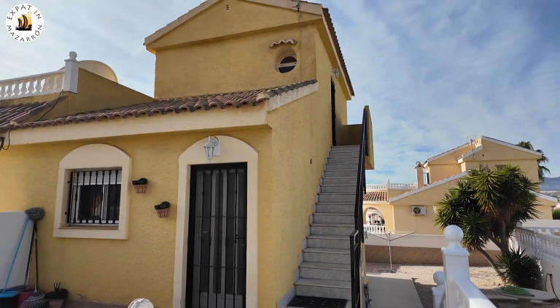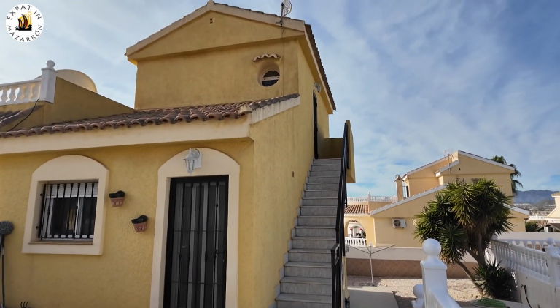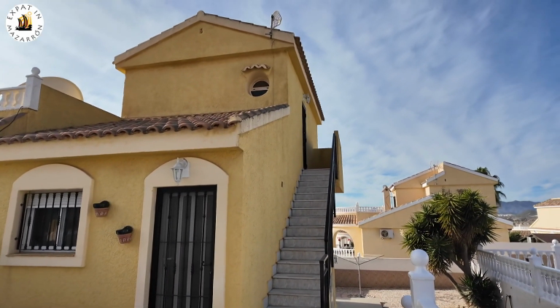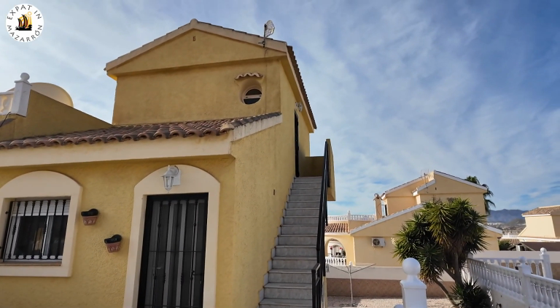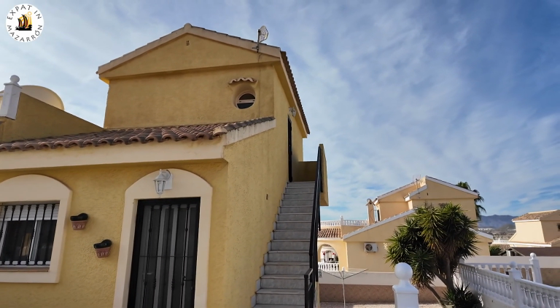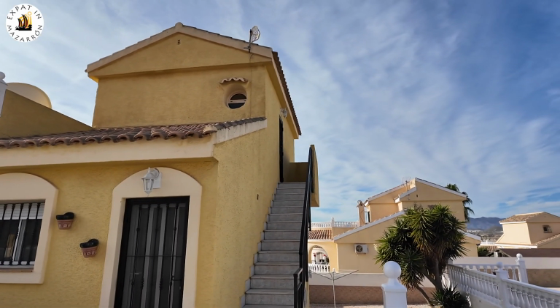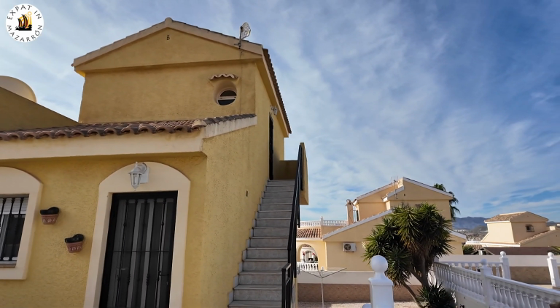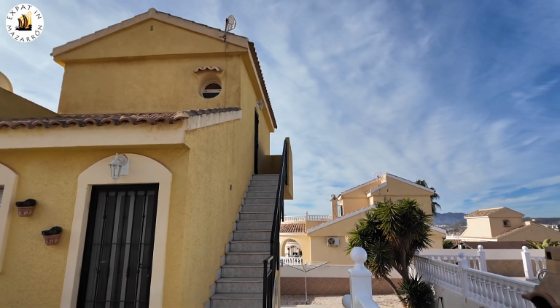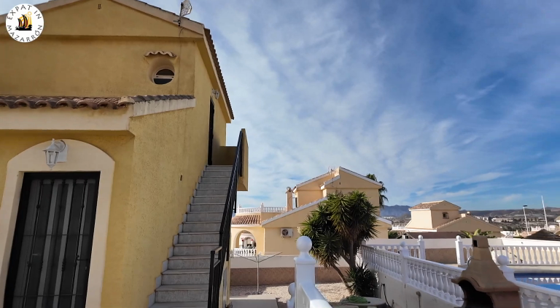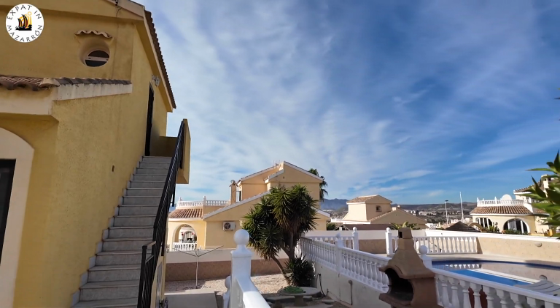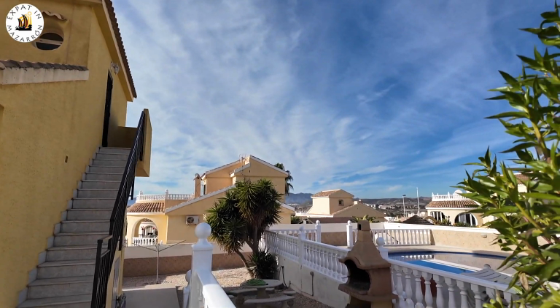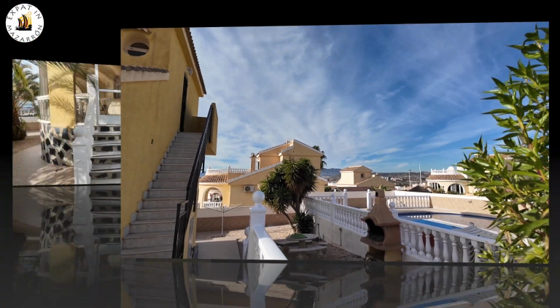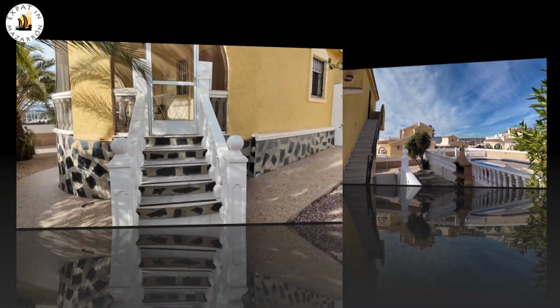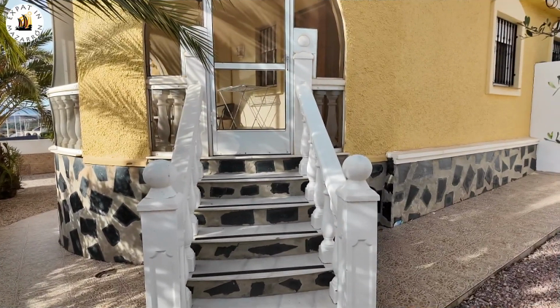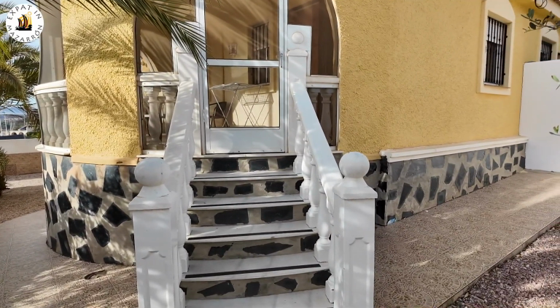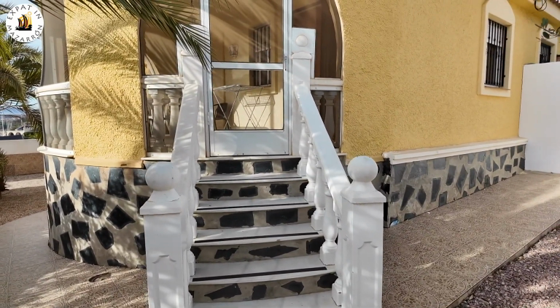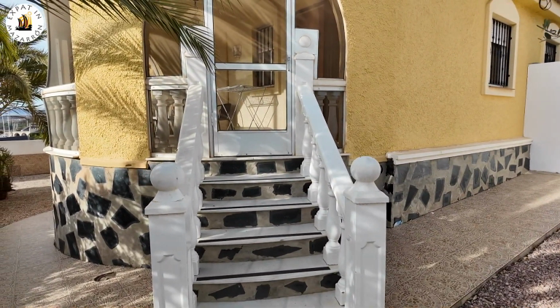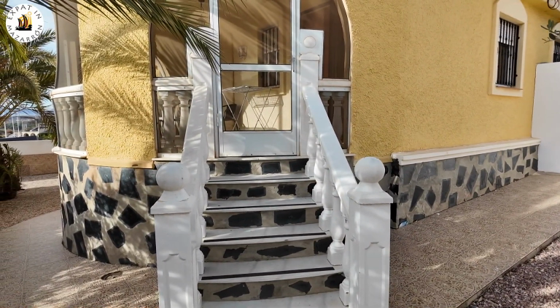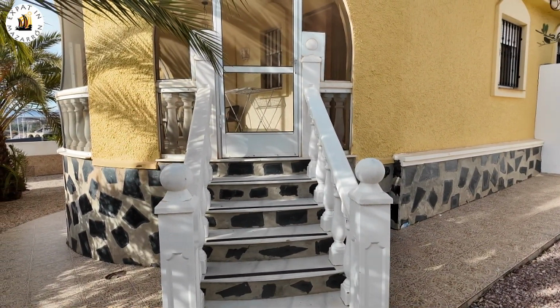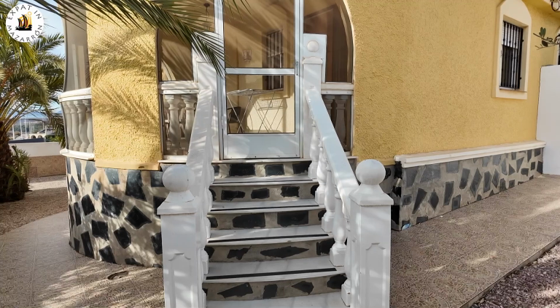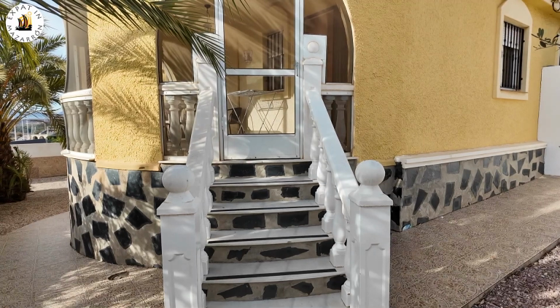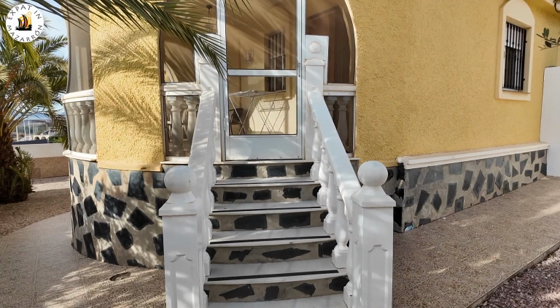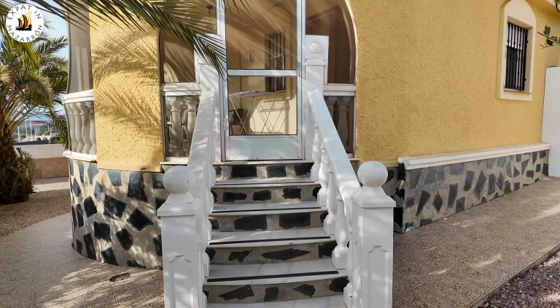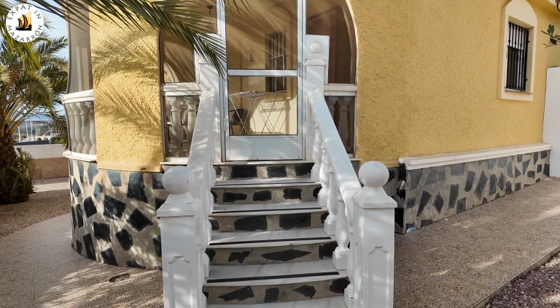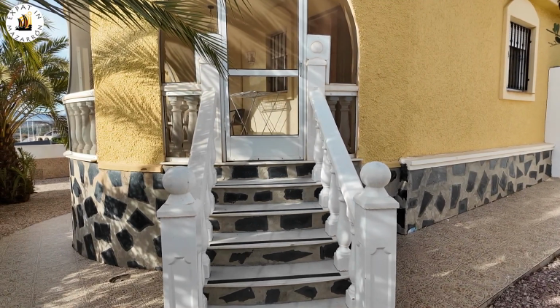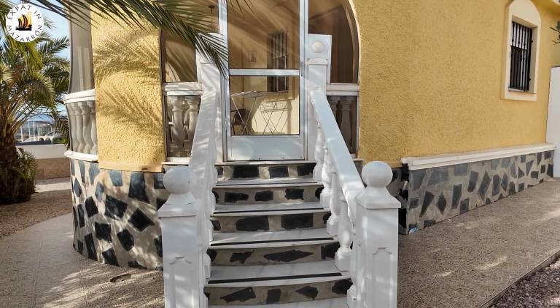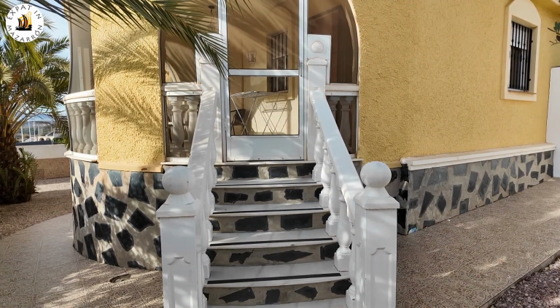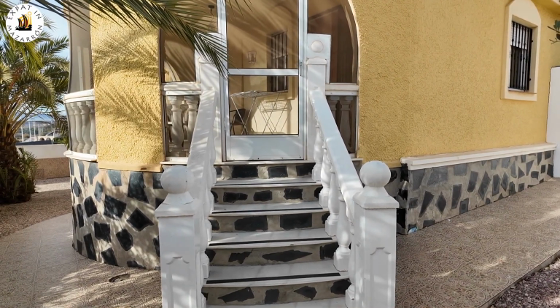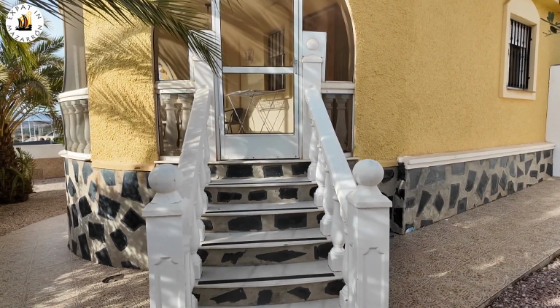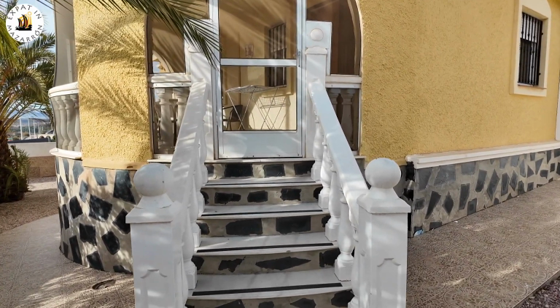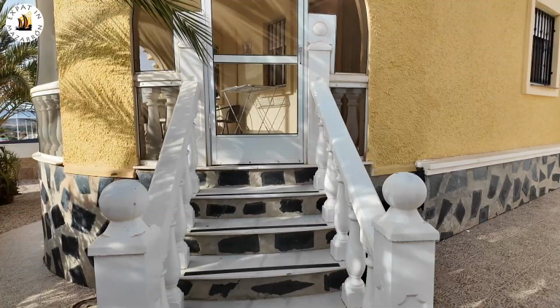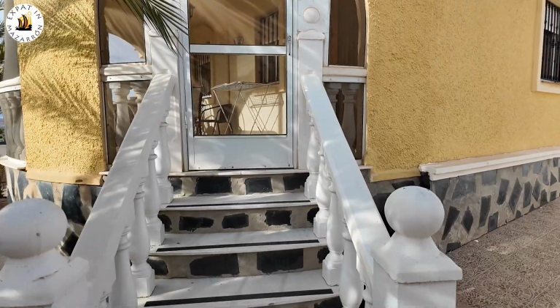We're back round to the front of the property. We've got an outside terrace — I'll call it a sun terrace. We're just going to go up inside.